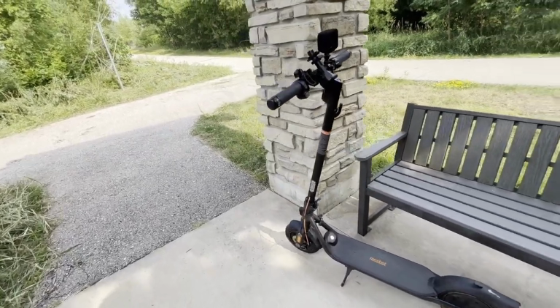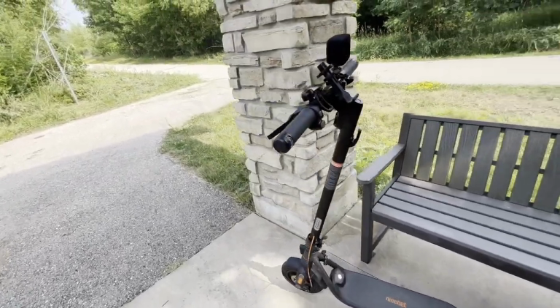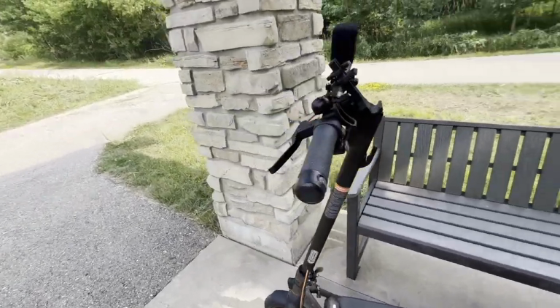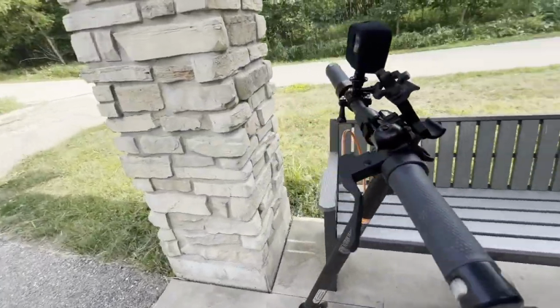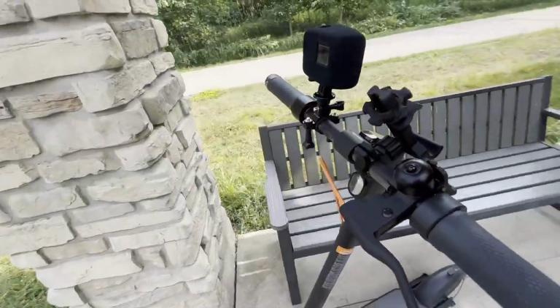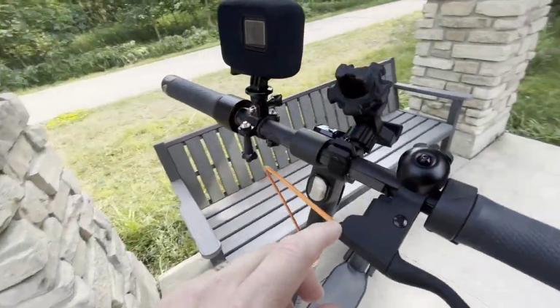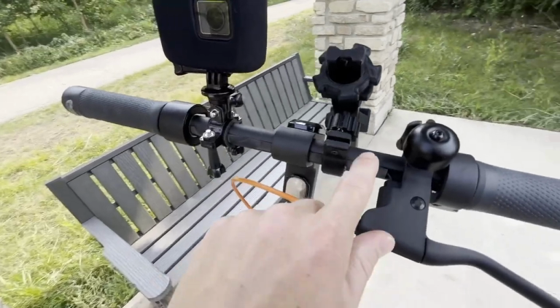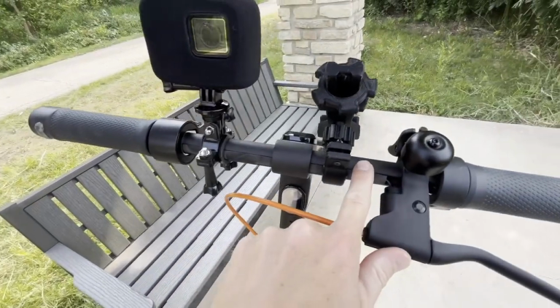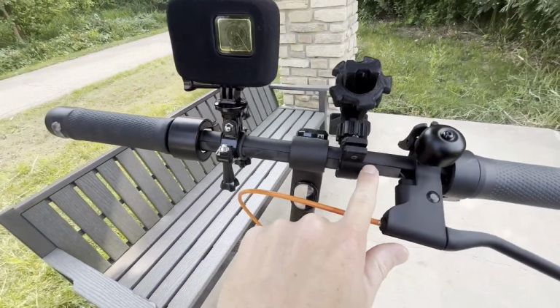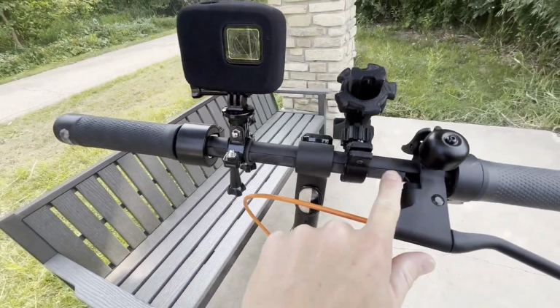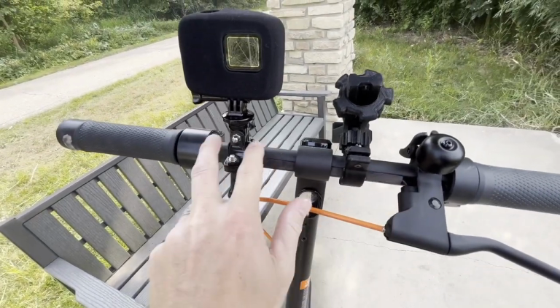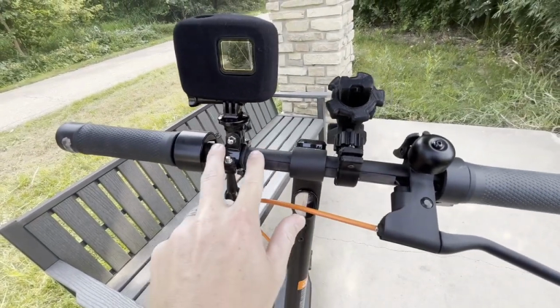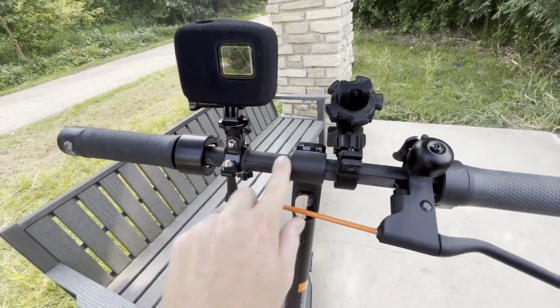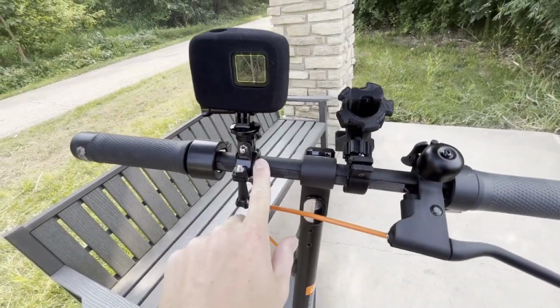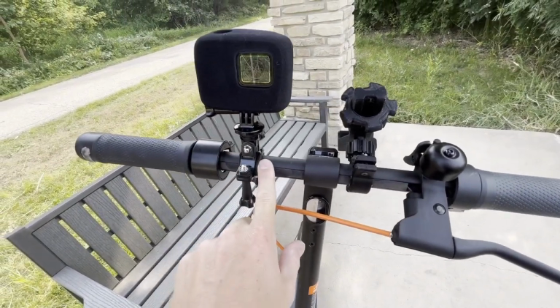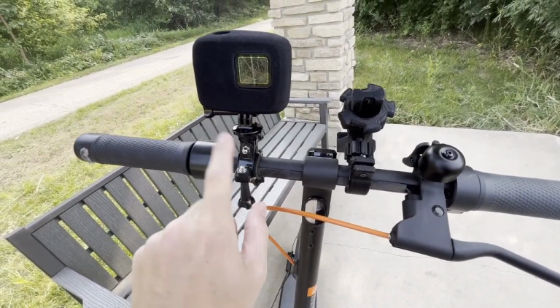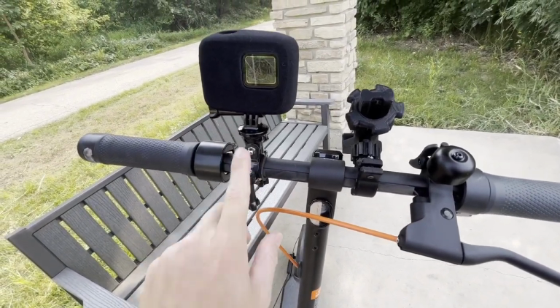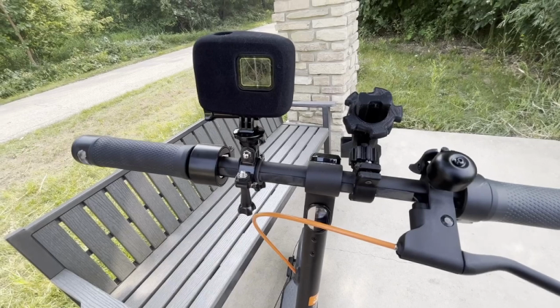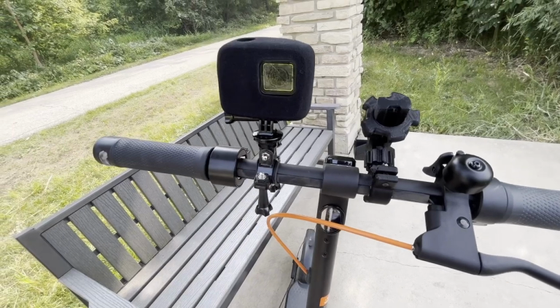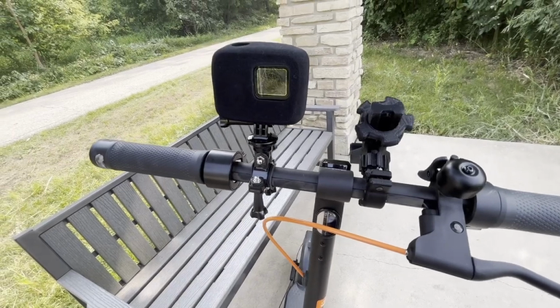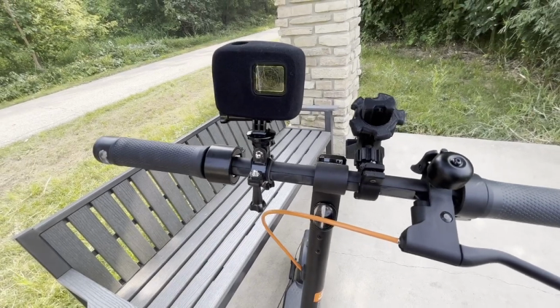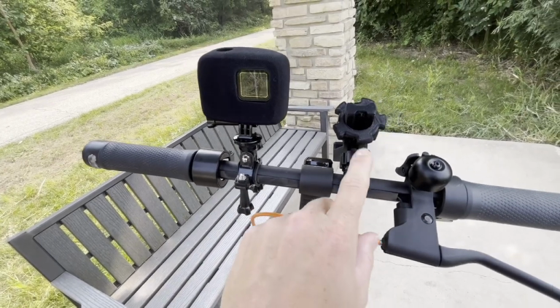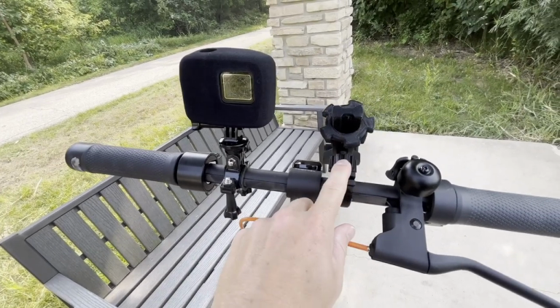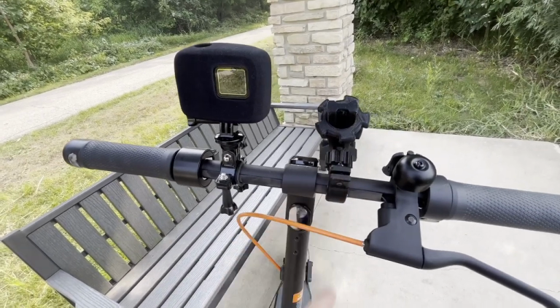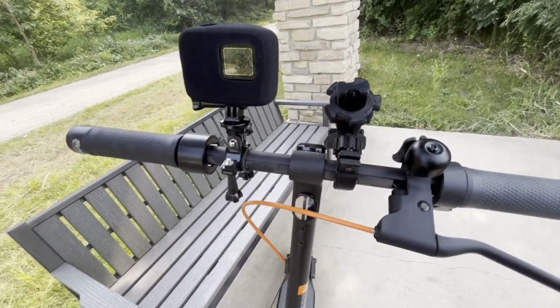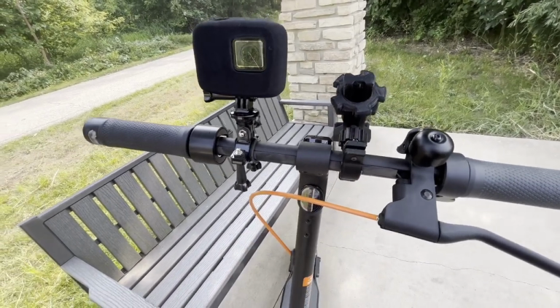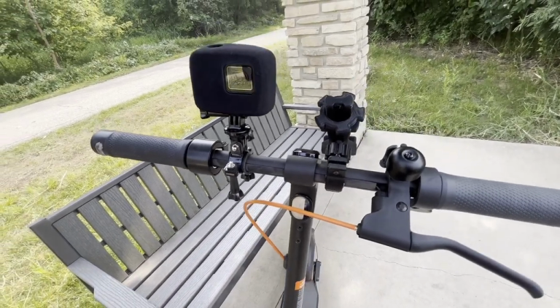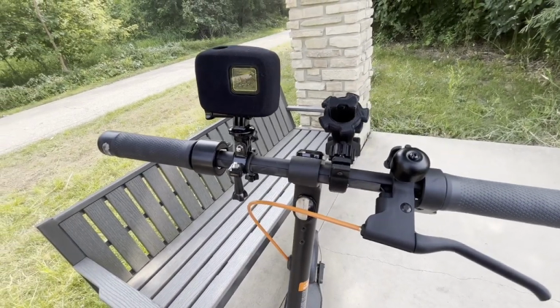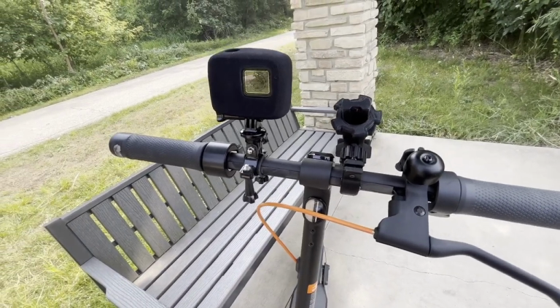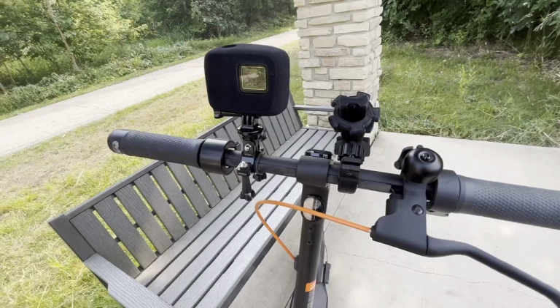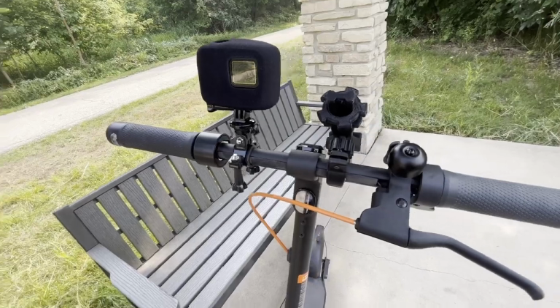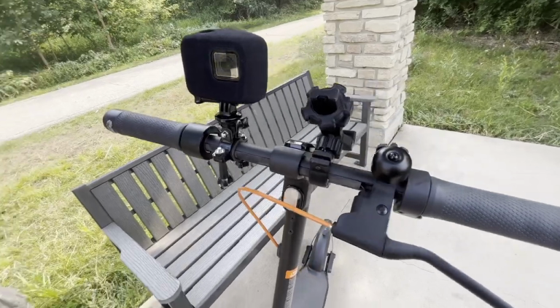I do like that they've got these mounting spaces here, because you can mount GoPros, phone mounts, or whatever else you want on there.